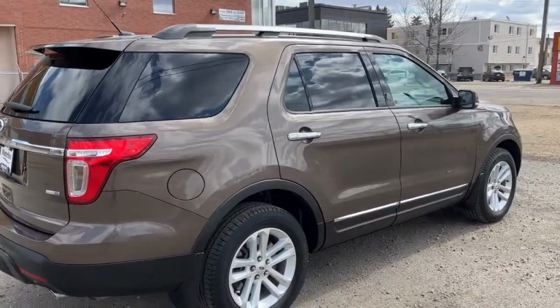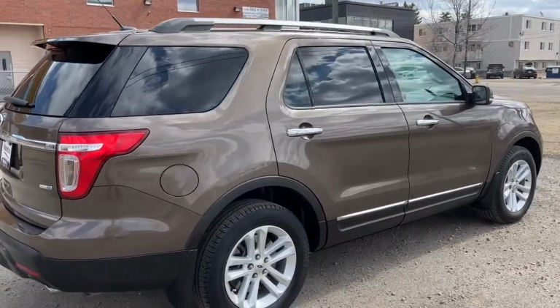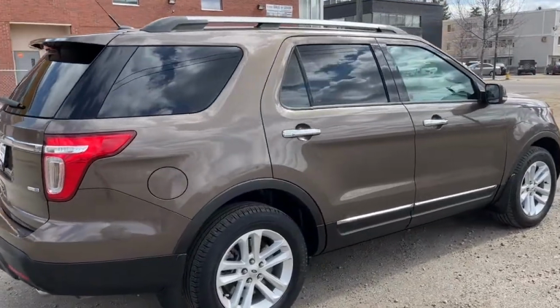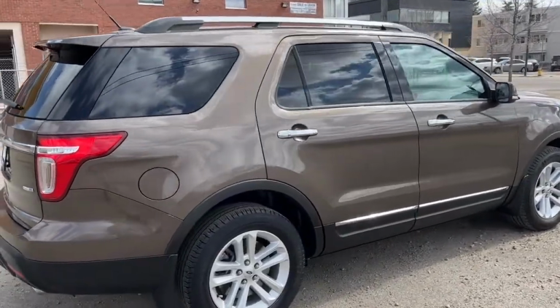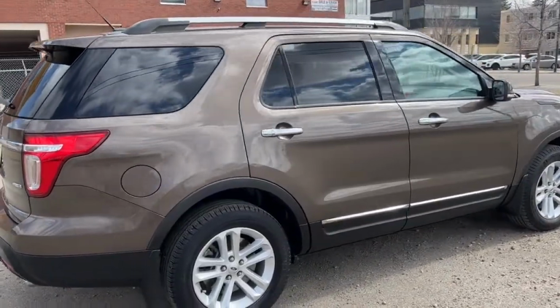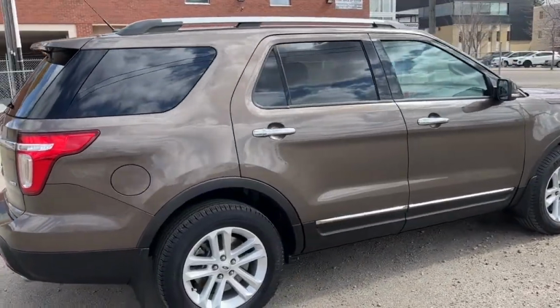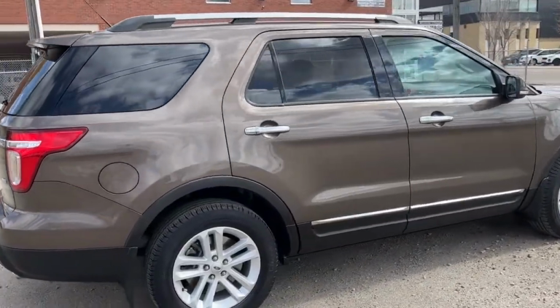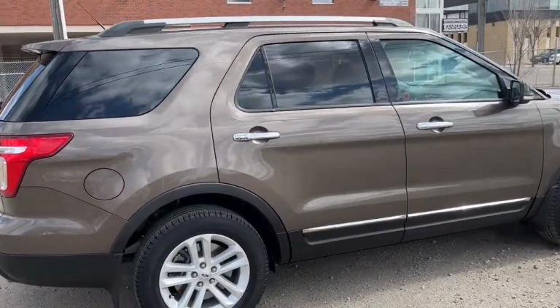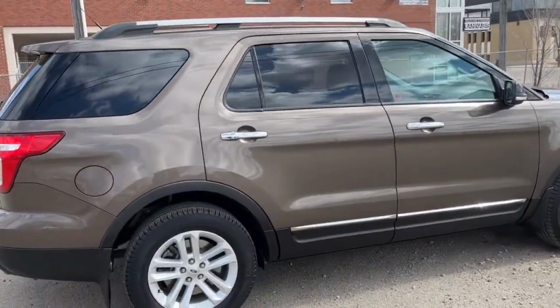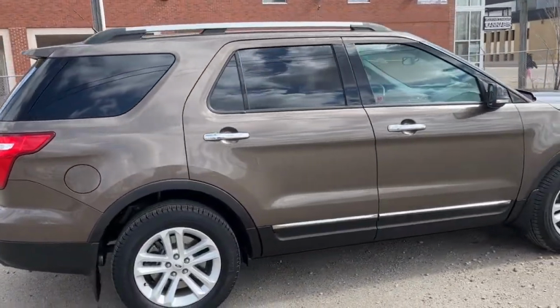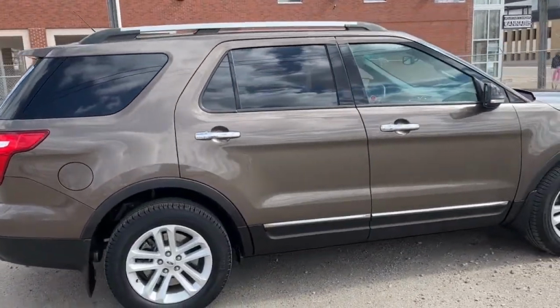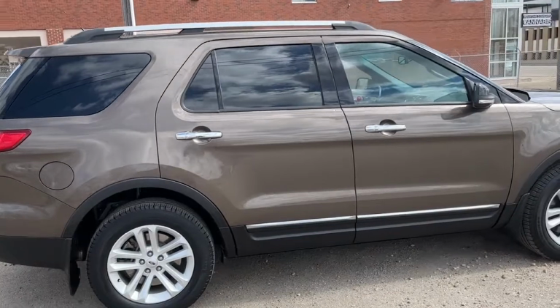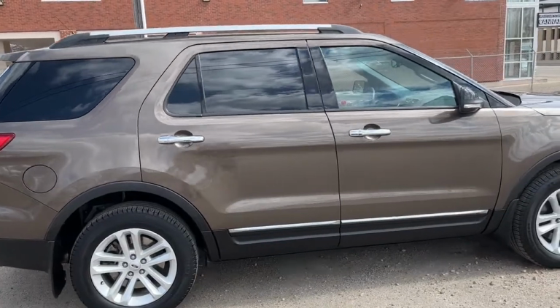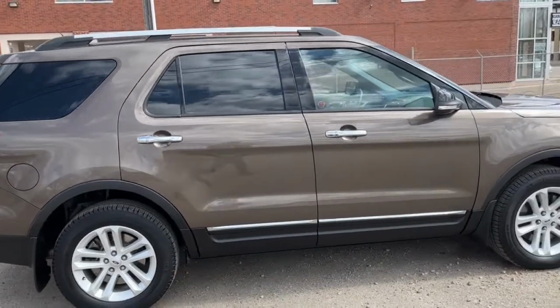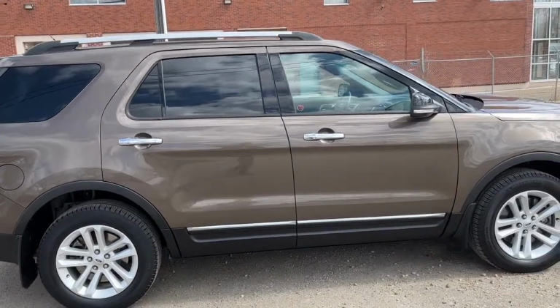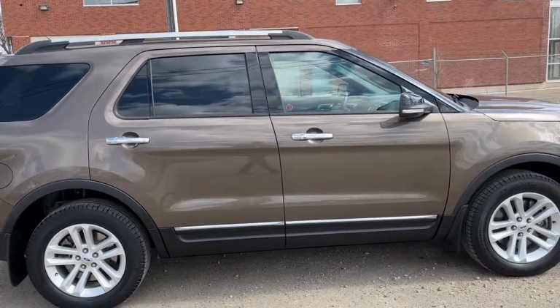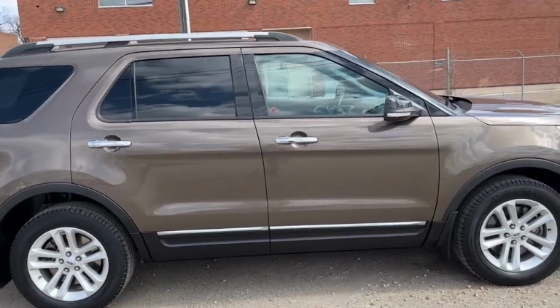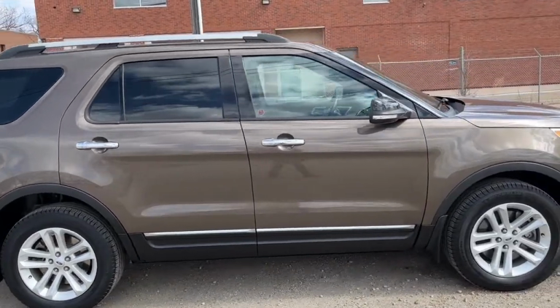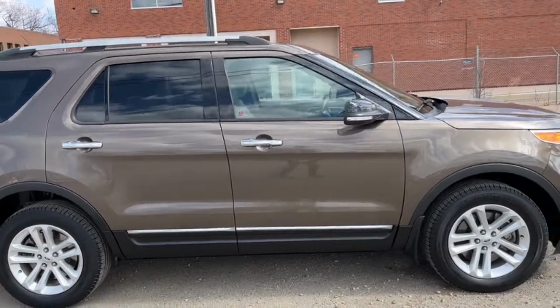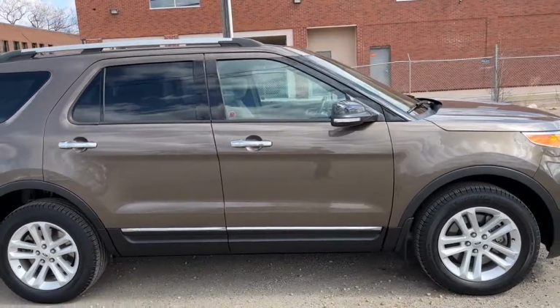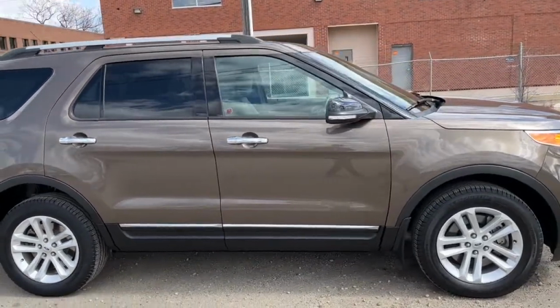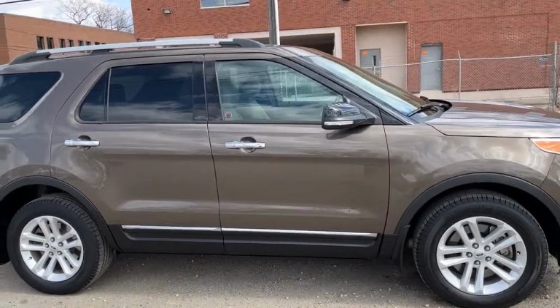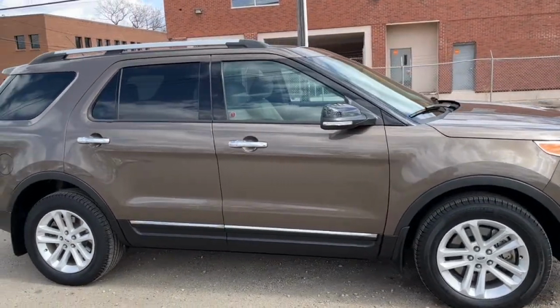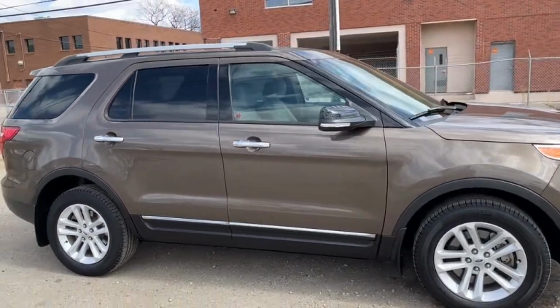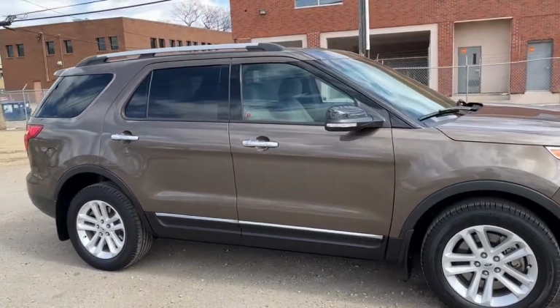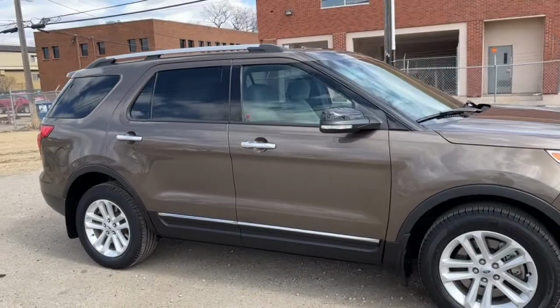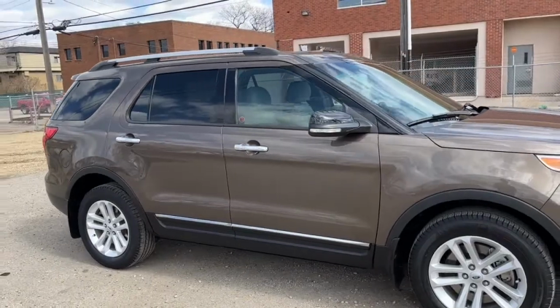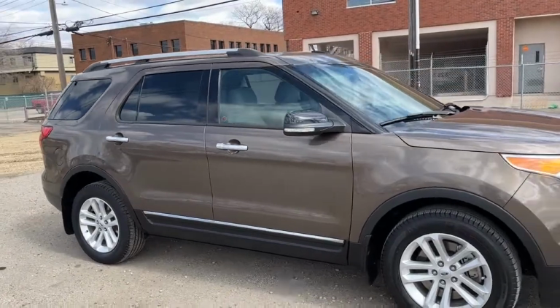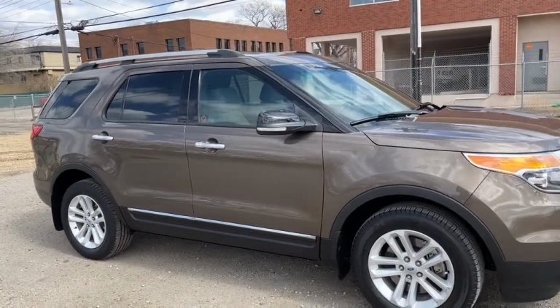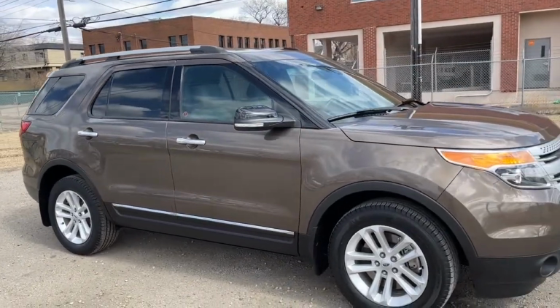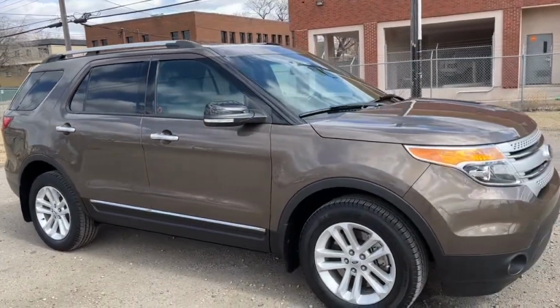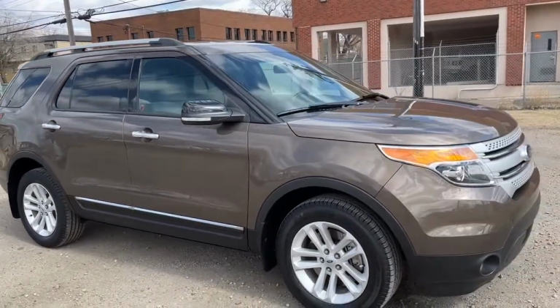Obviously can't cover every single detail about this Explorer, but if you'd like to know some more information you can check it out at waterlooford.com, or you can stop by the dealership and check this vehicle out in person.